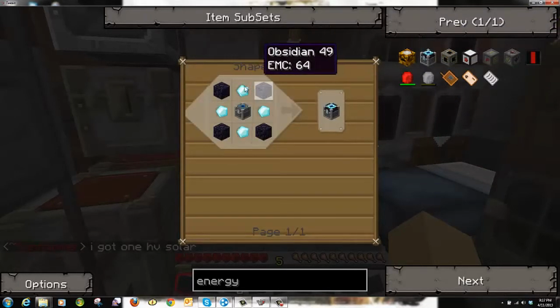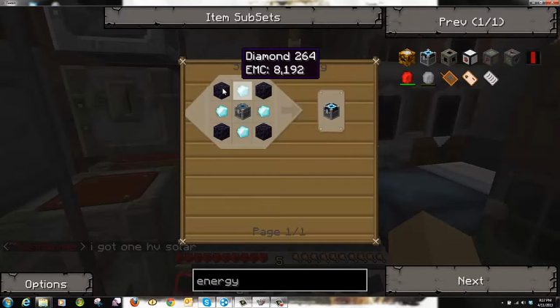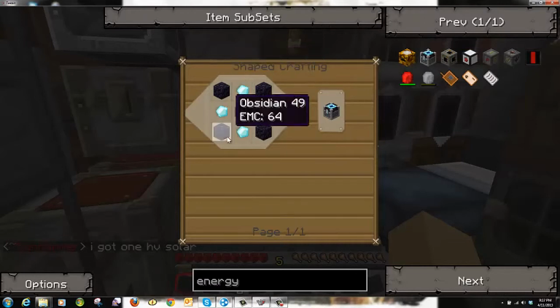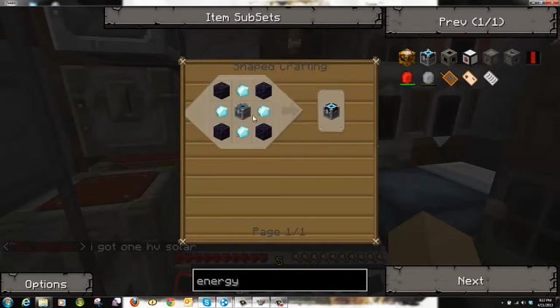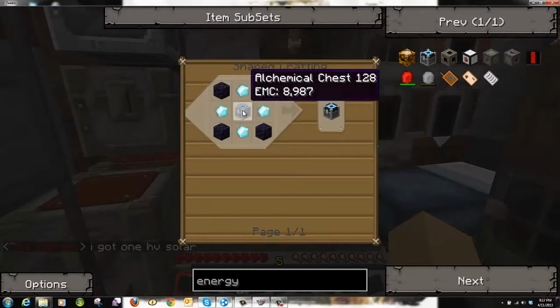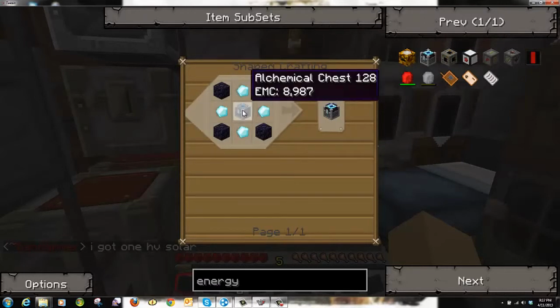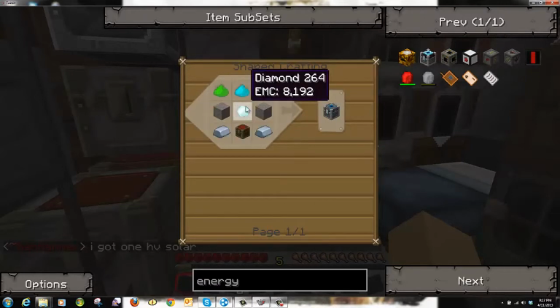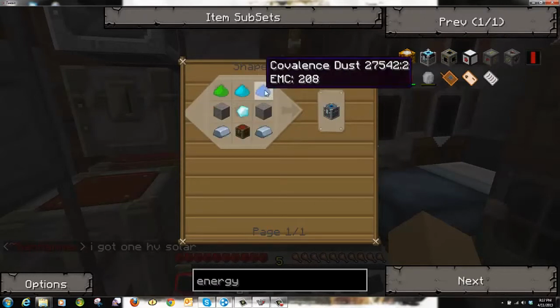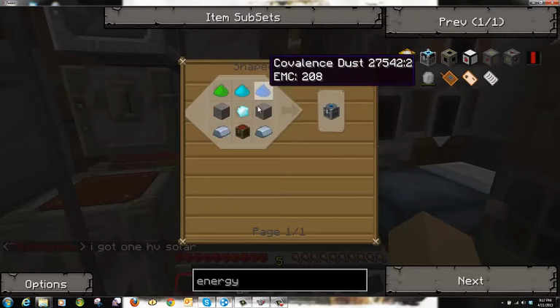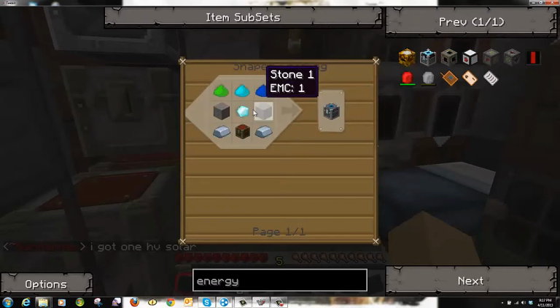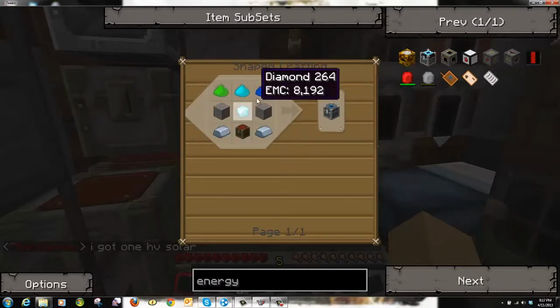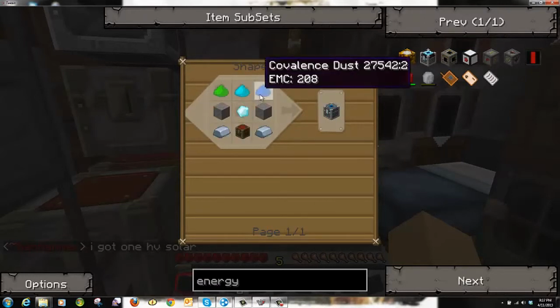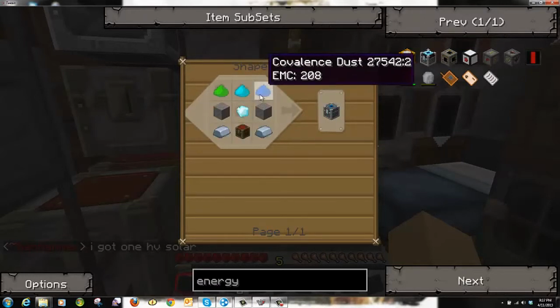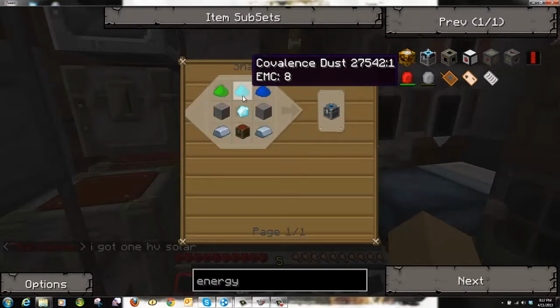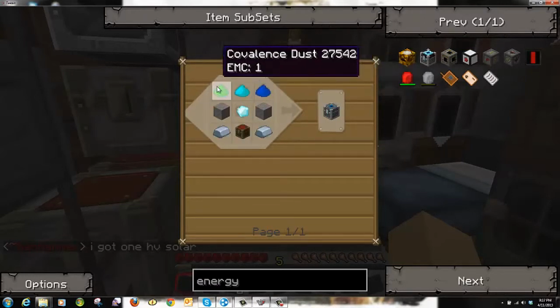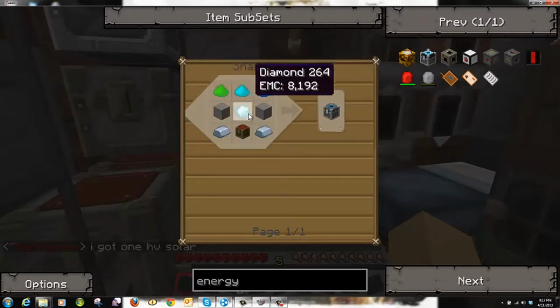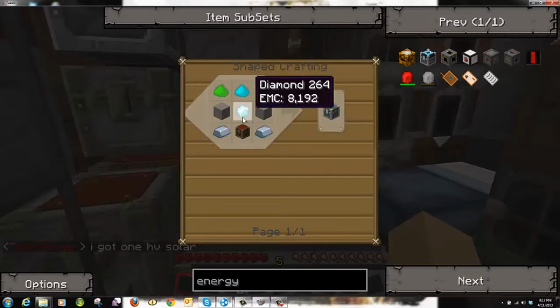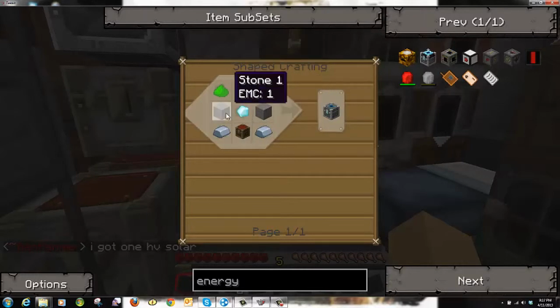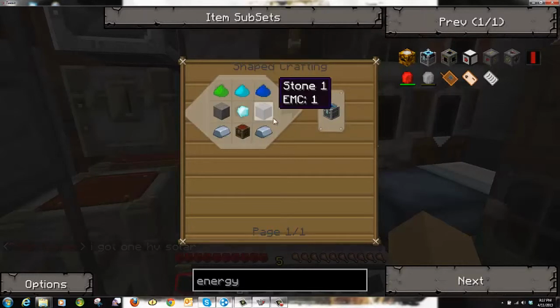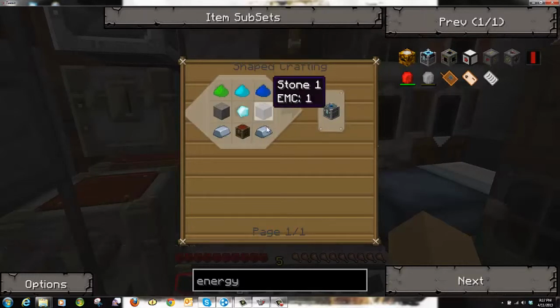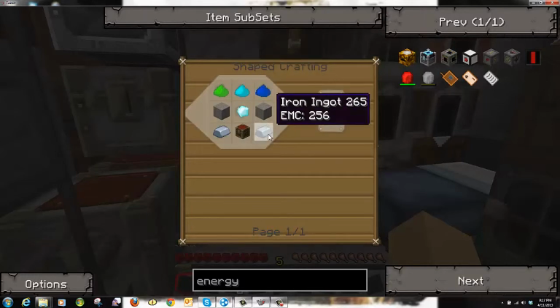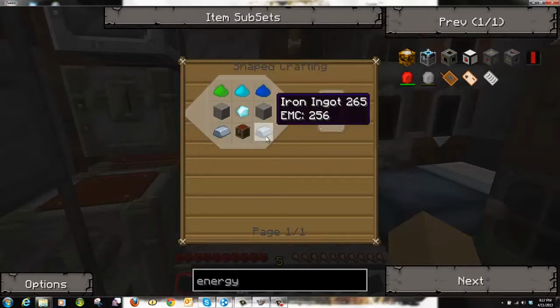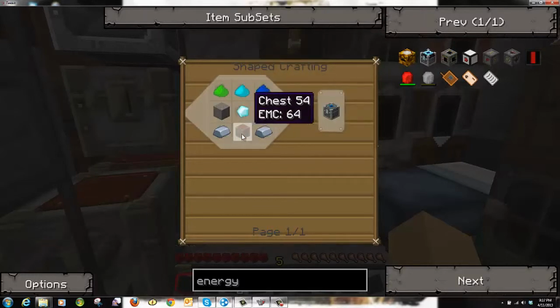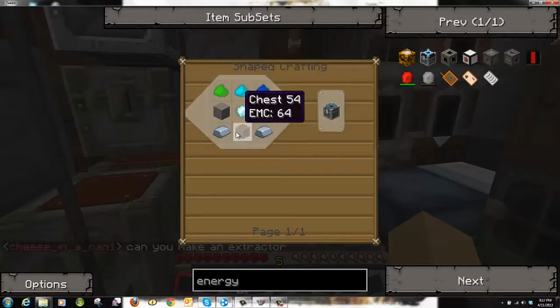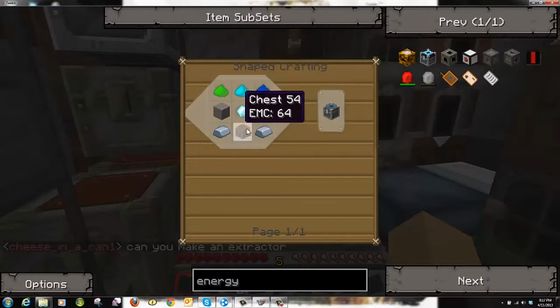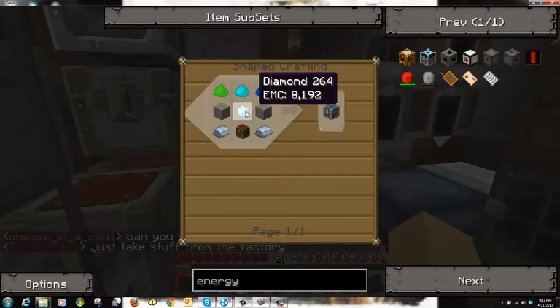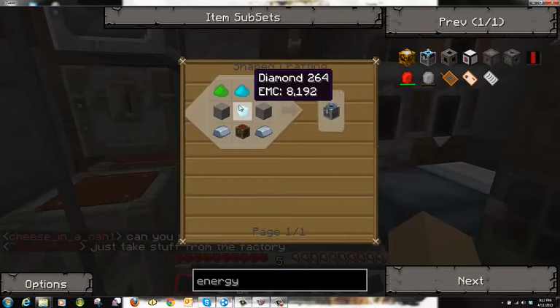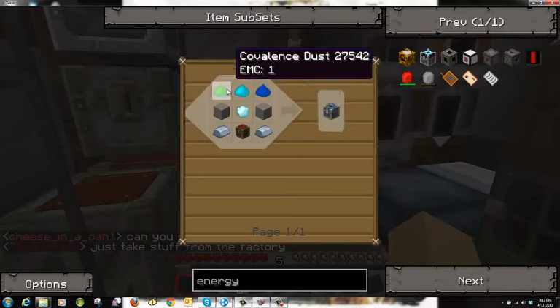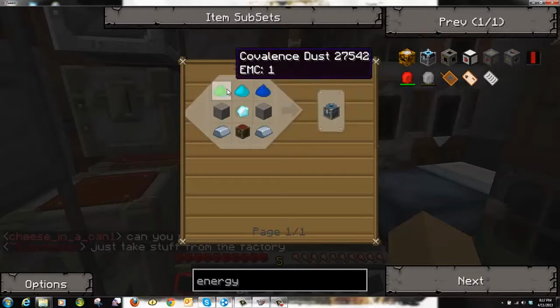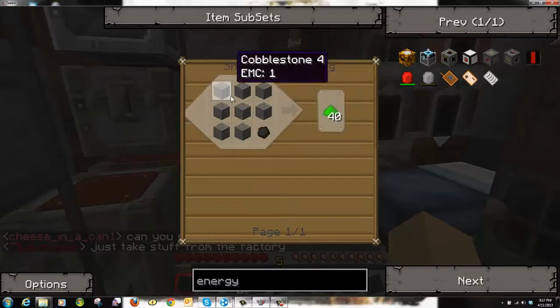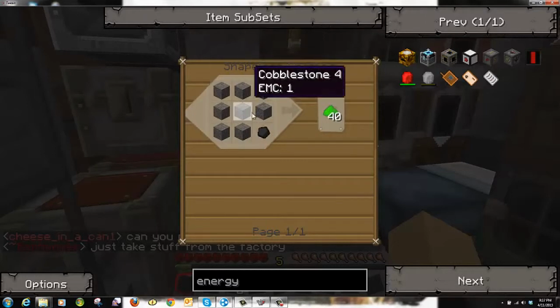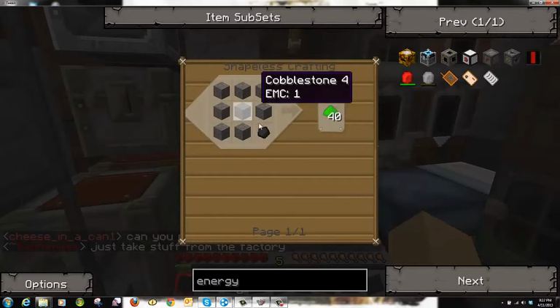So you click down here, you can search. You're in recipe mode, you click on something, it'll tell you the recipe. You need four obsidian, four diamonds, and you also need another chest. To do that, you need covalence dust, diamonds, some stone, iron. You know how to get that chest, you know how to get diamond, you know how to get covalence dust.